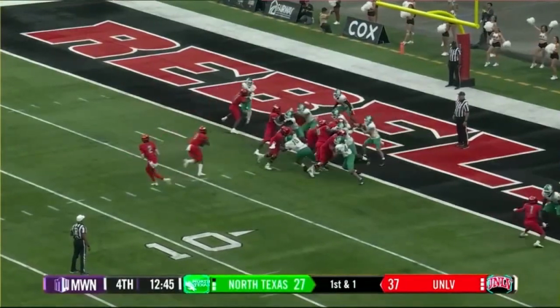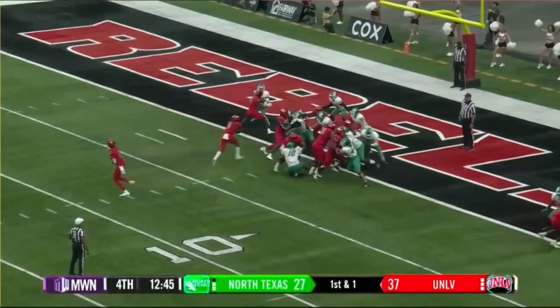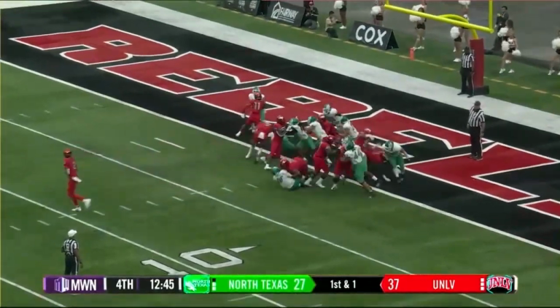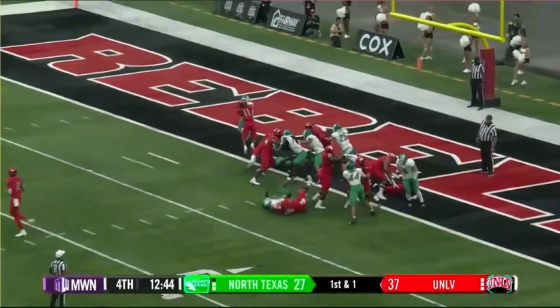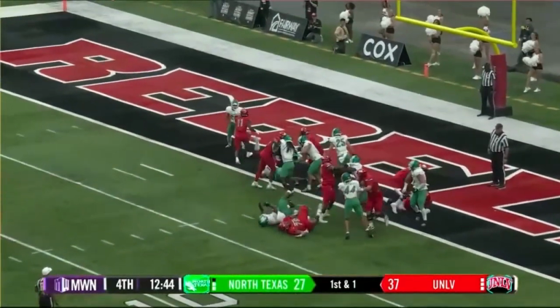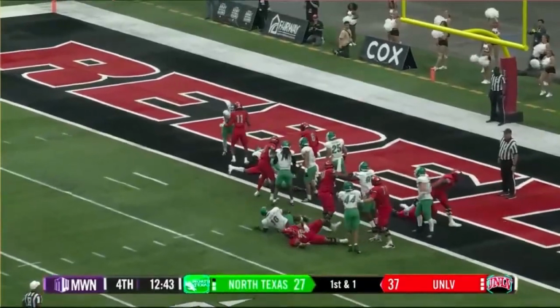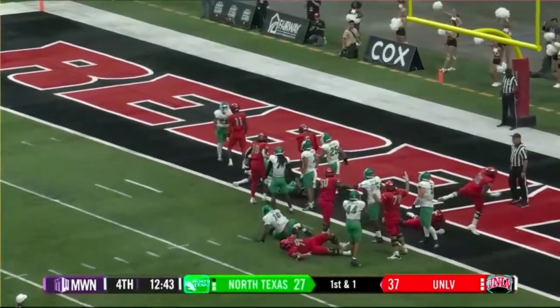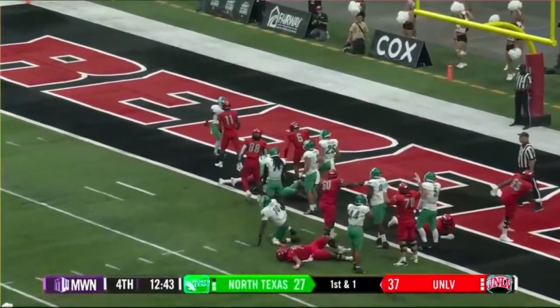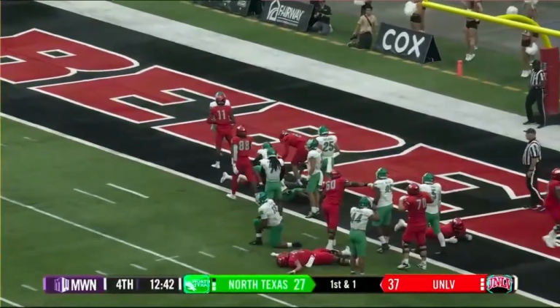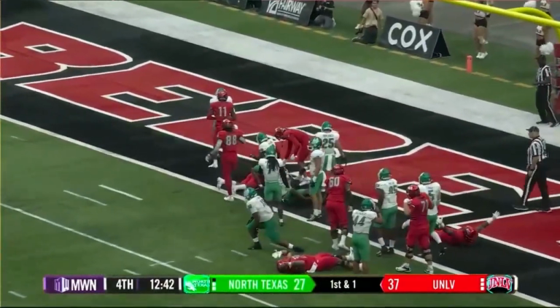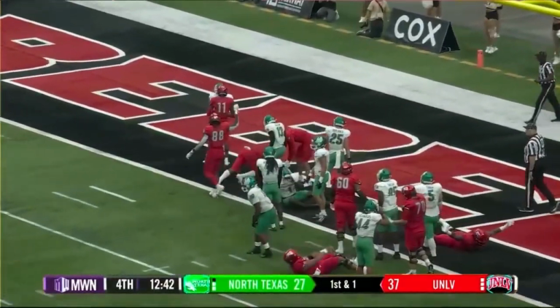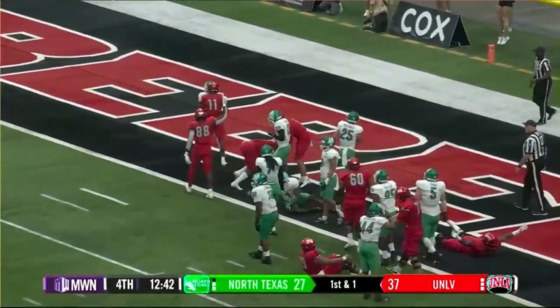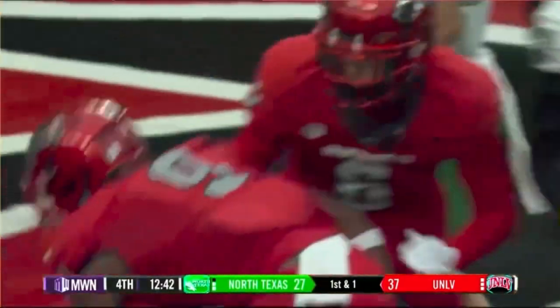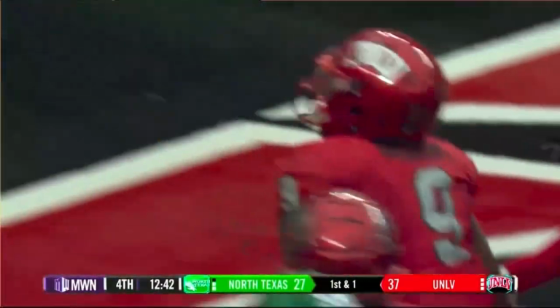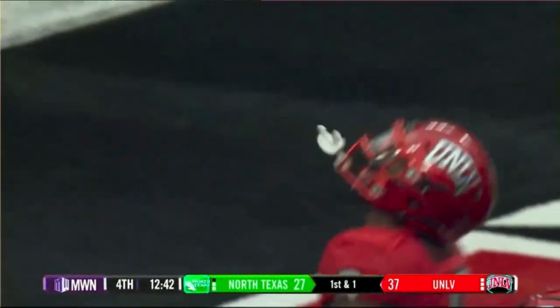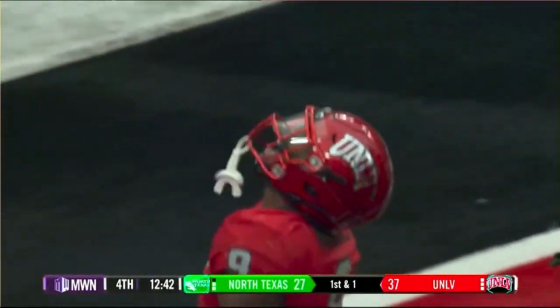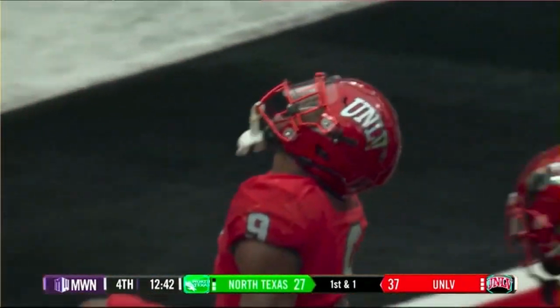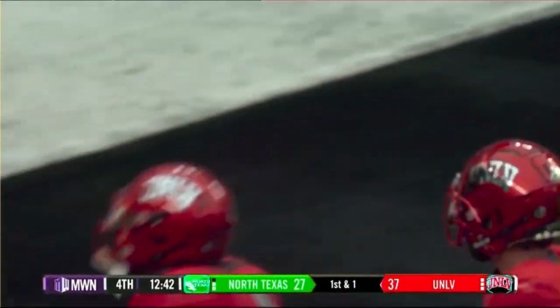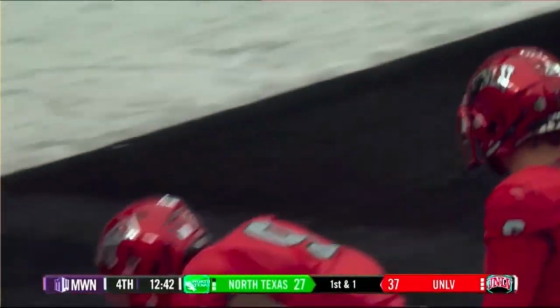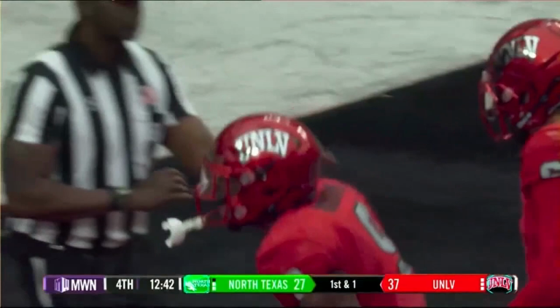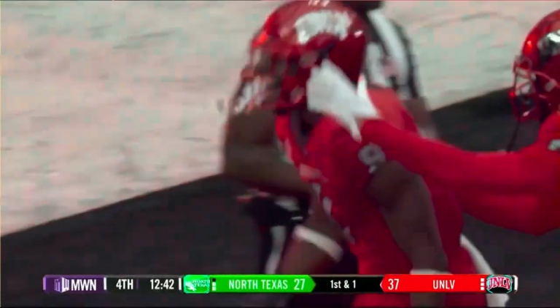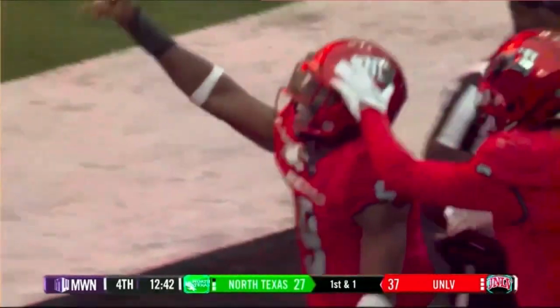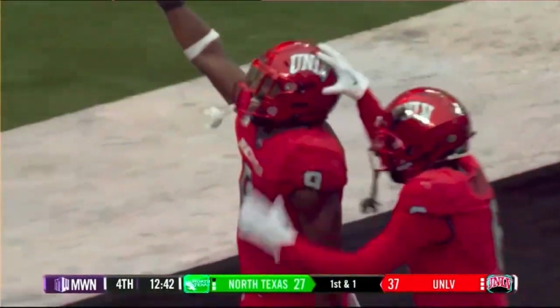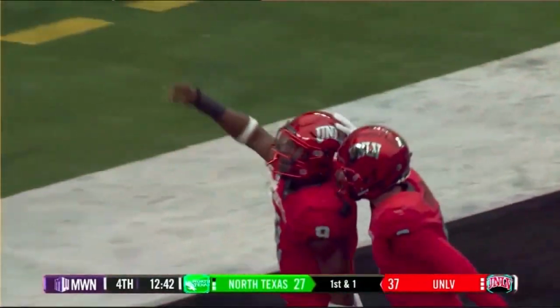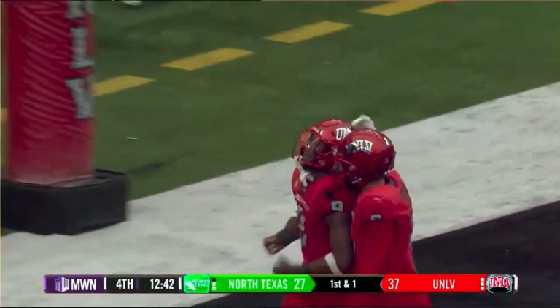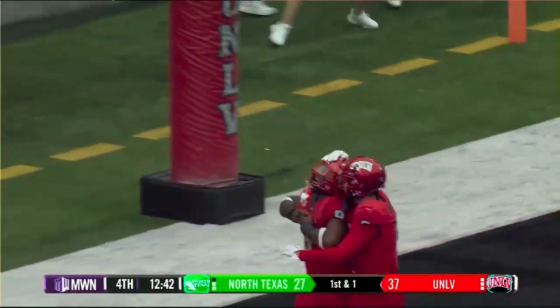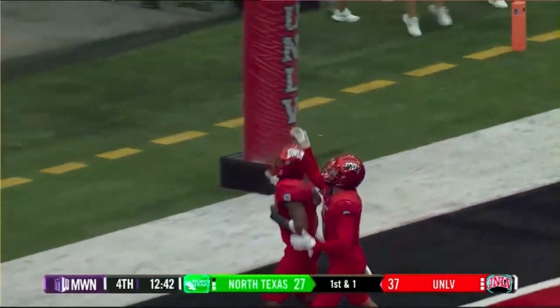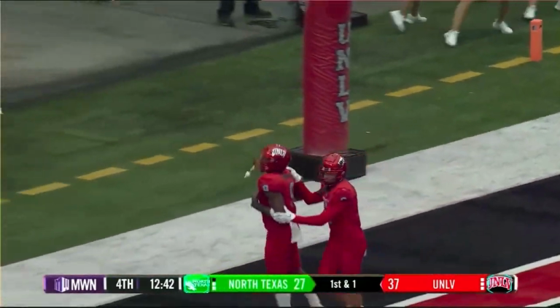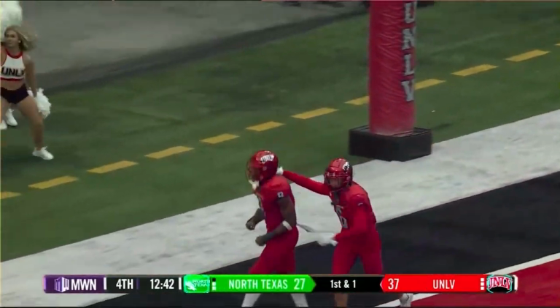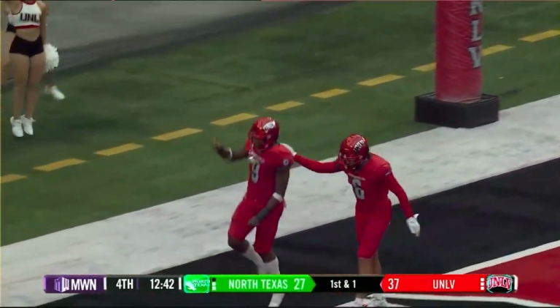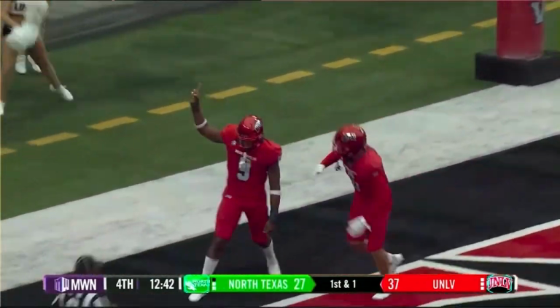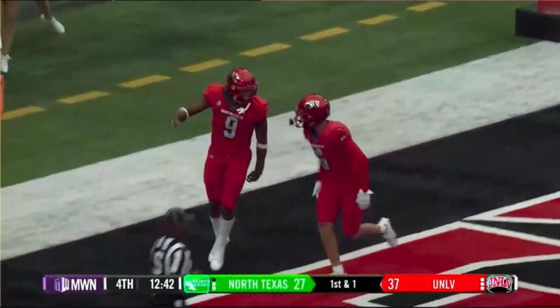They're going quick with the no-huddle. It's Robins through a tackler. Touchdown, UNLV. The offense continues to roll along — they now lead 43-27.